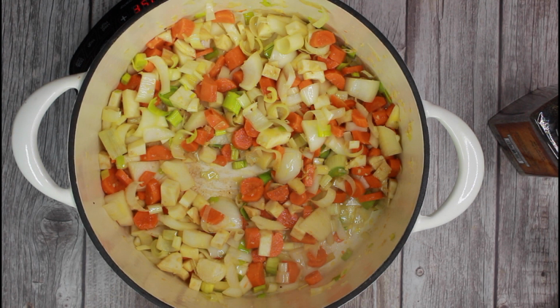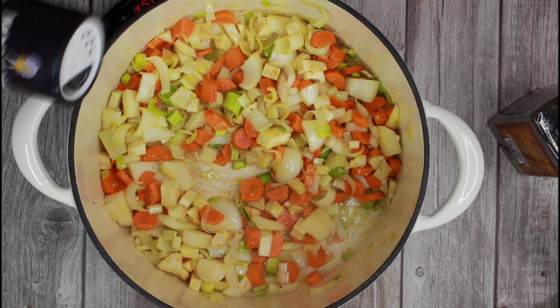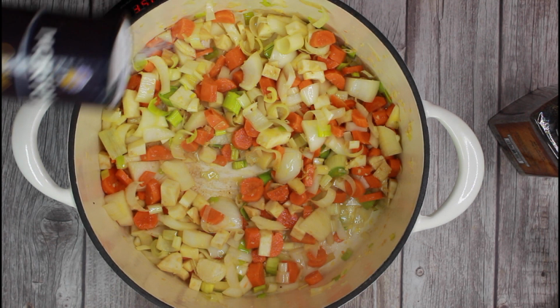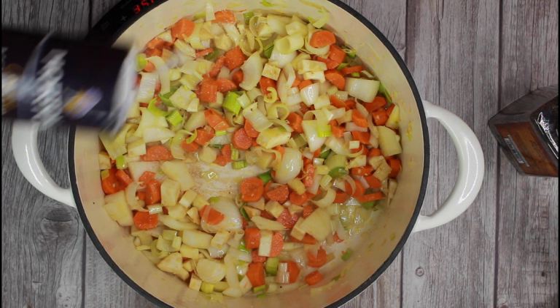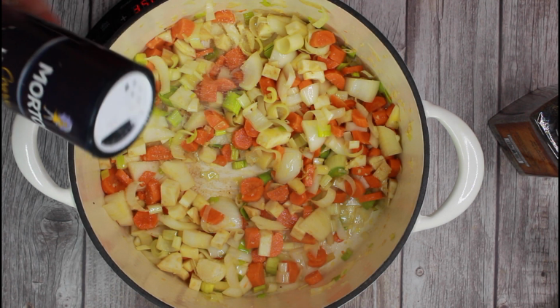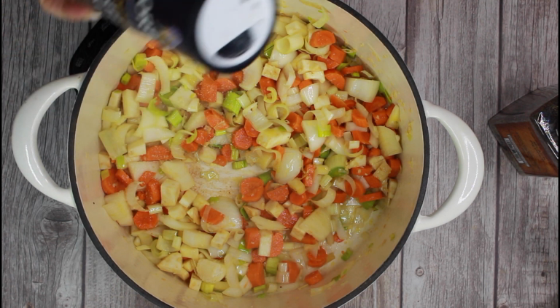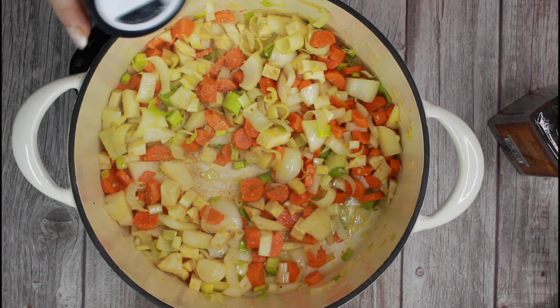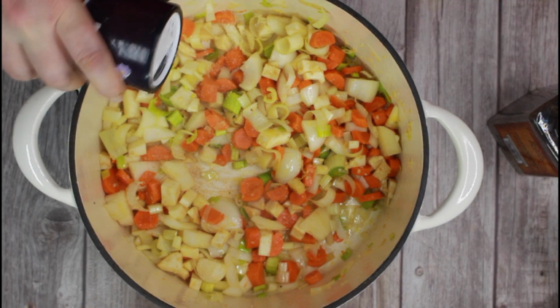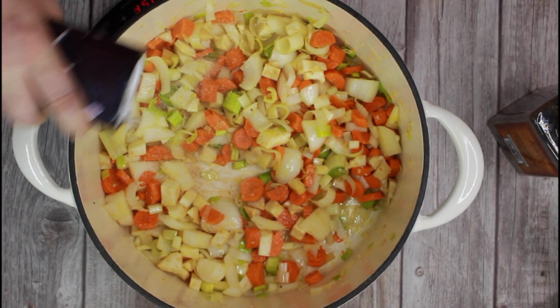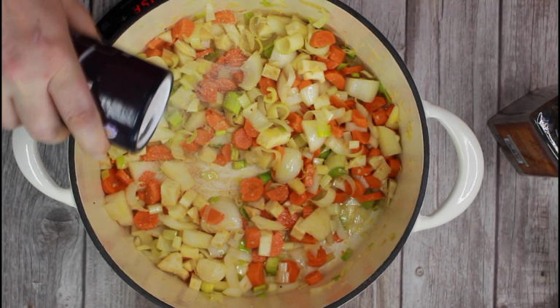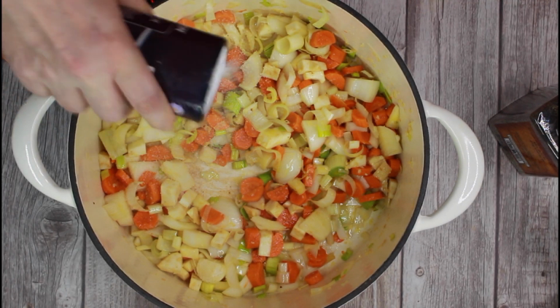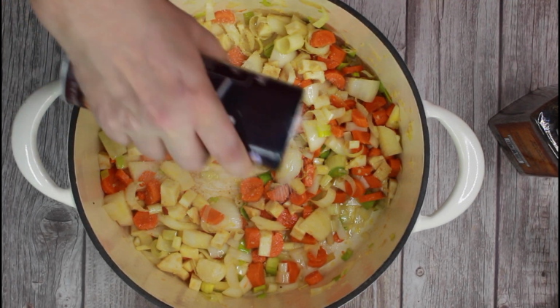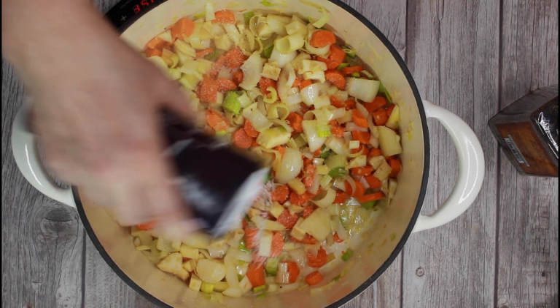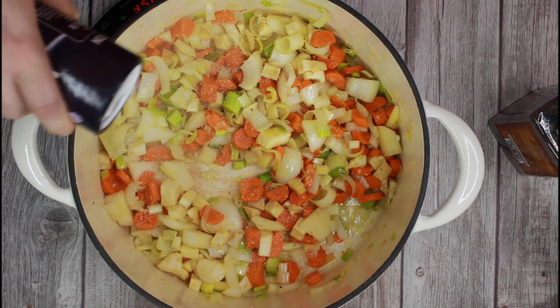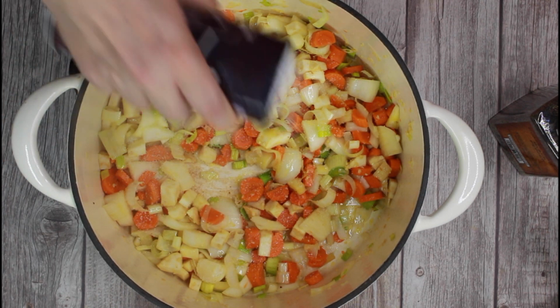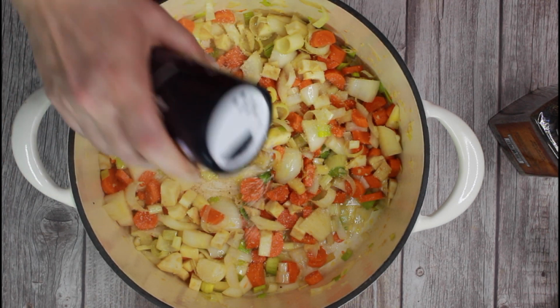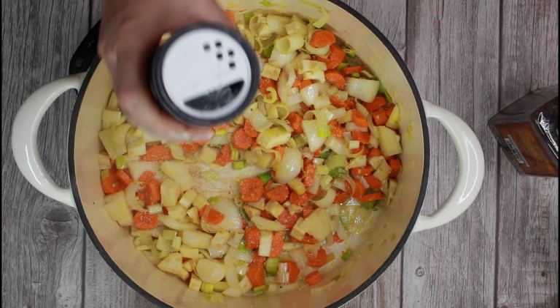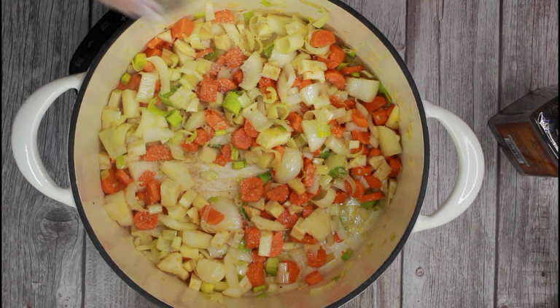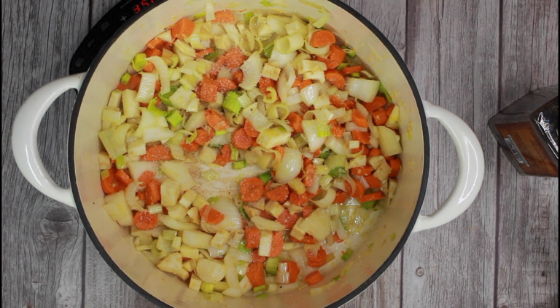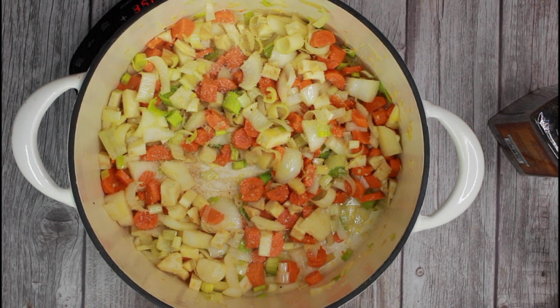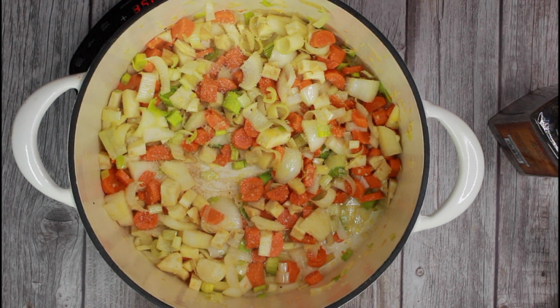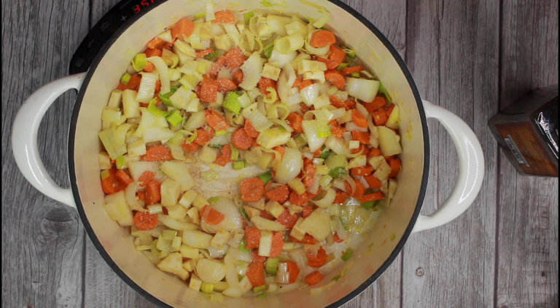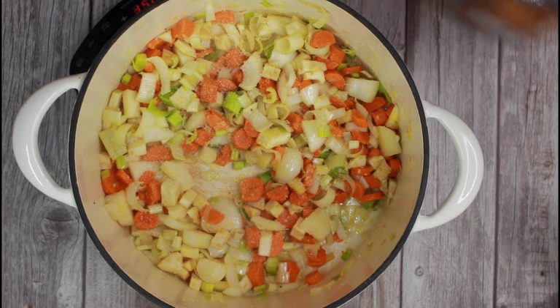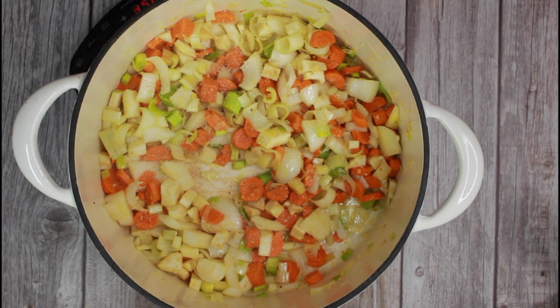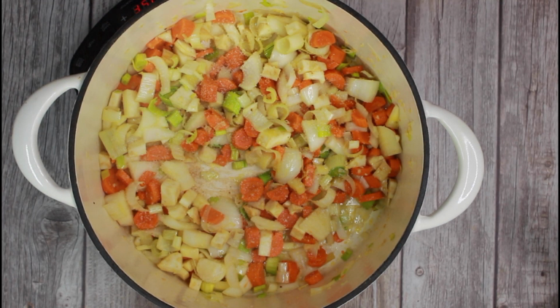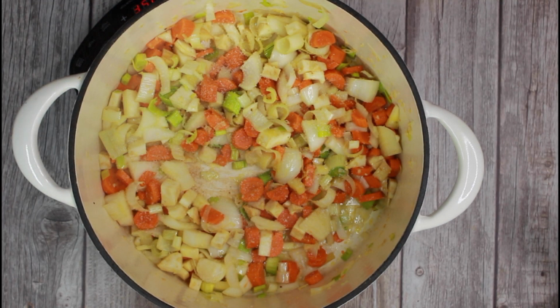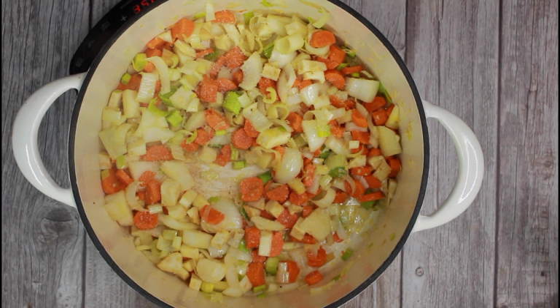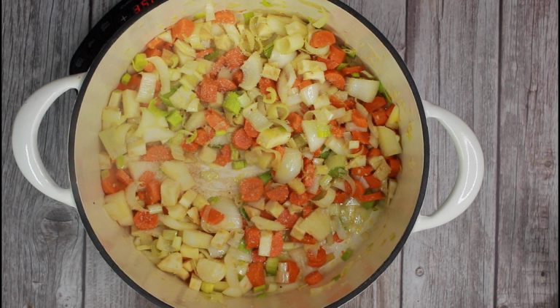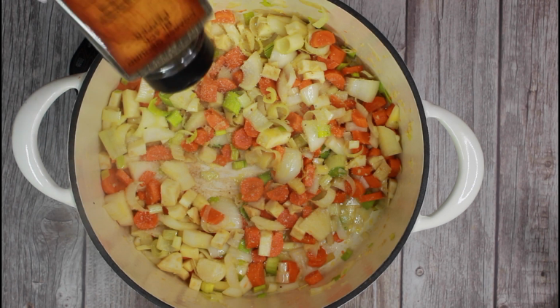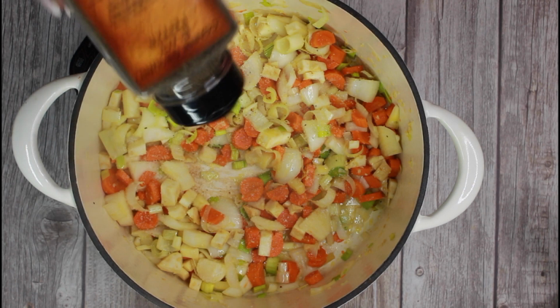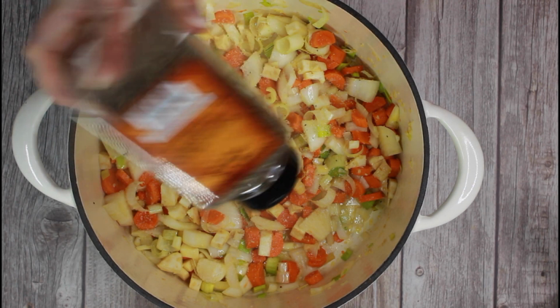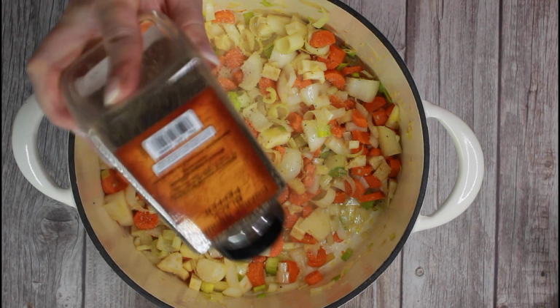Add salt, pepper and stir well. The salt will help the vegetables release their juices, and this will result in a more flavorful soup.